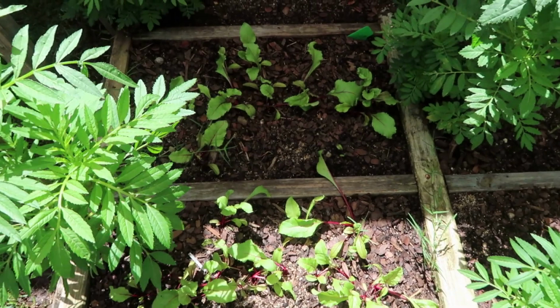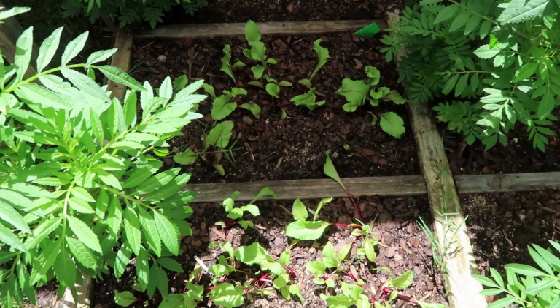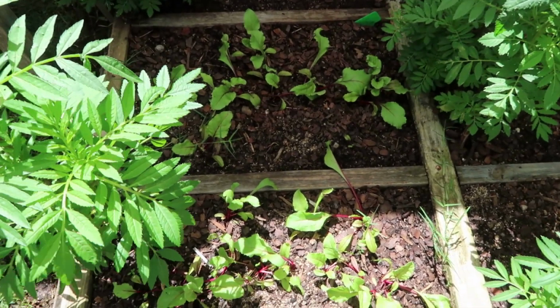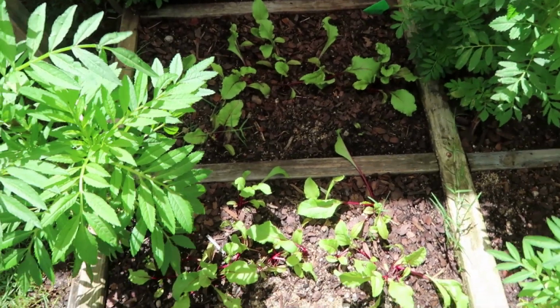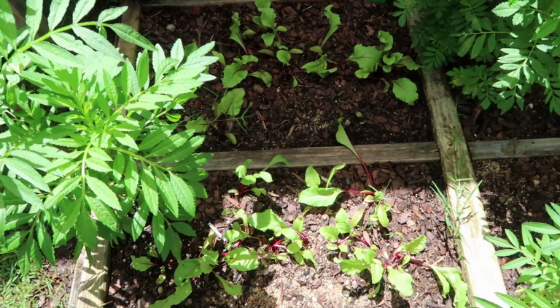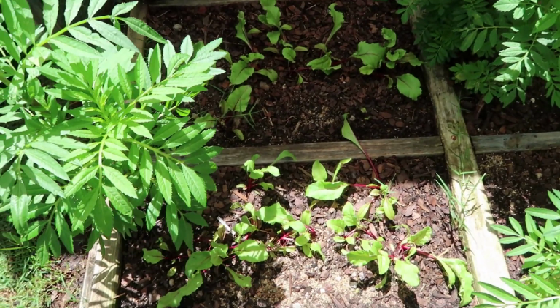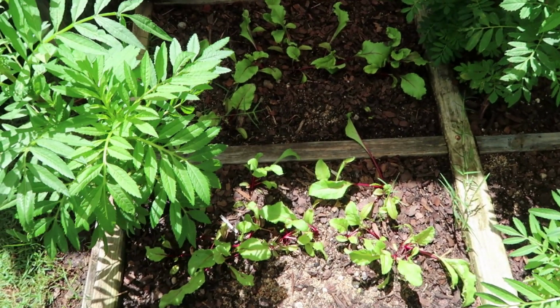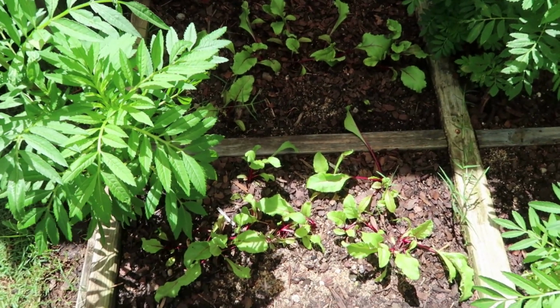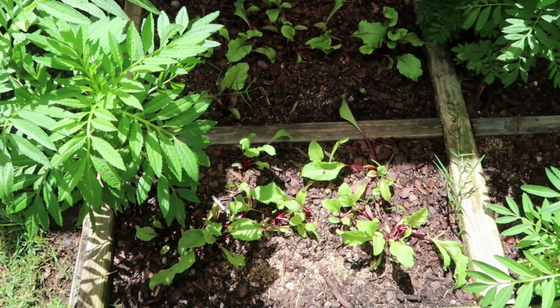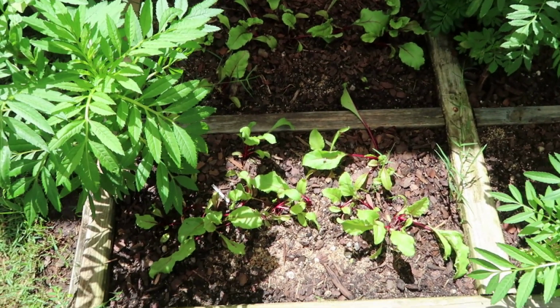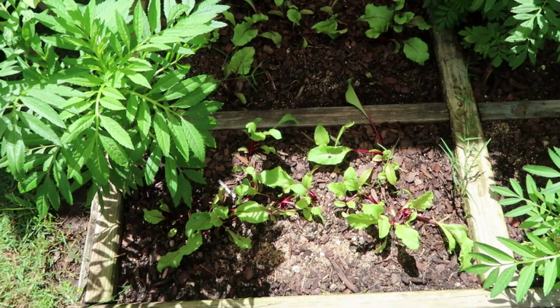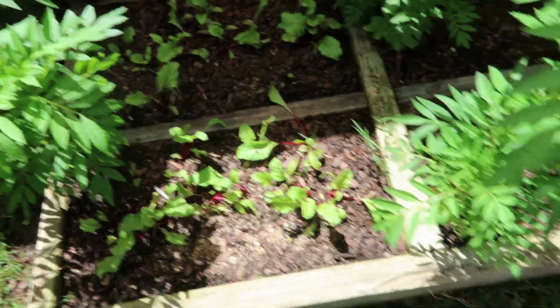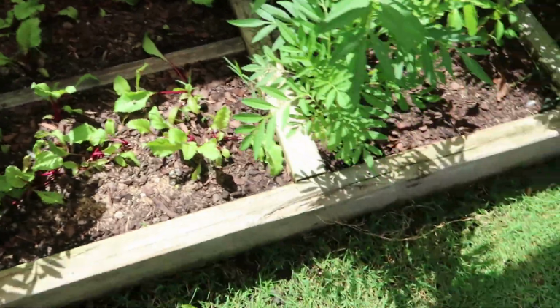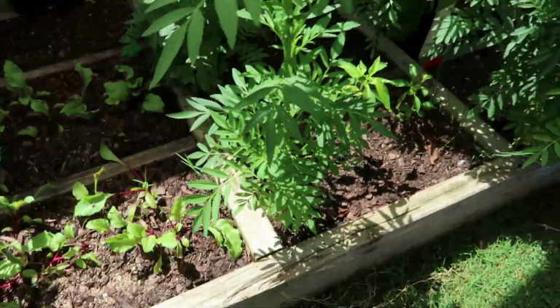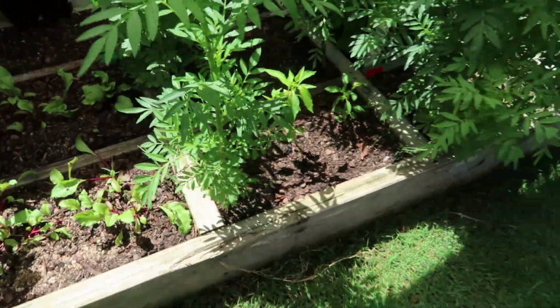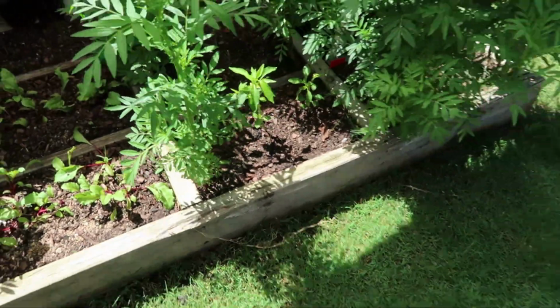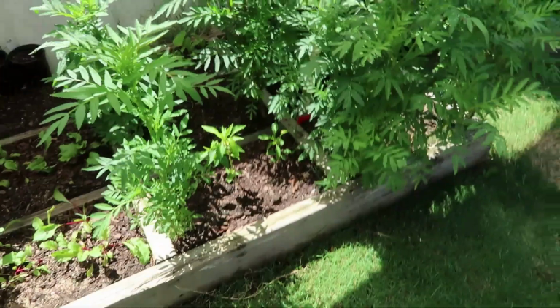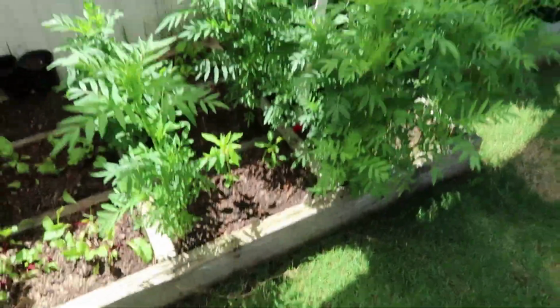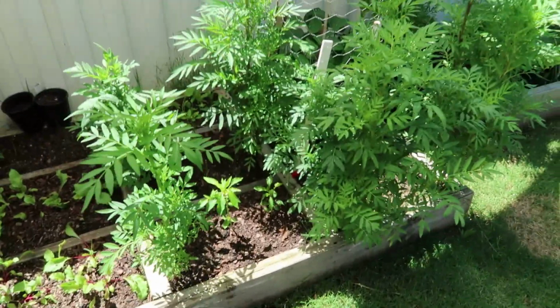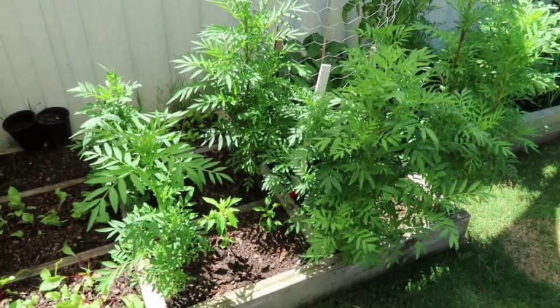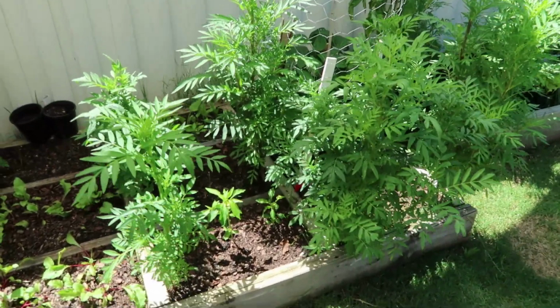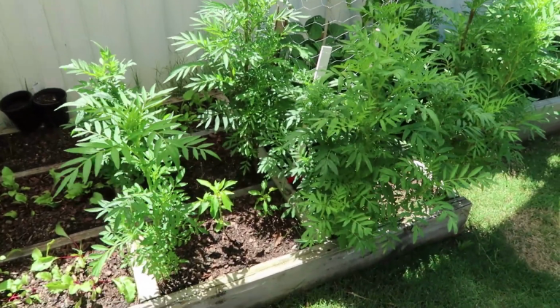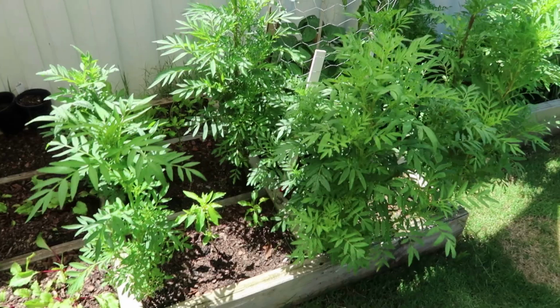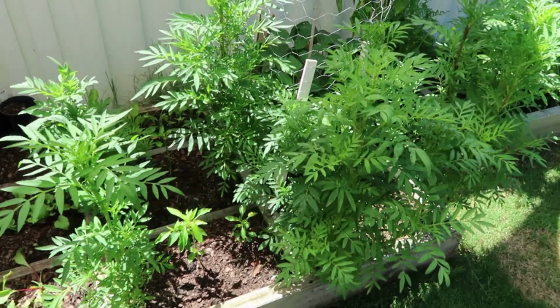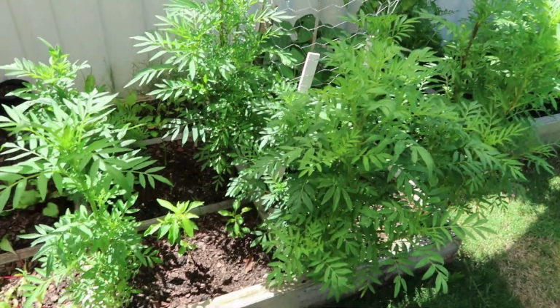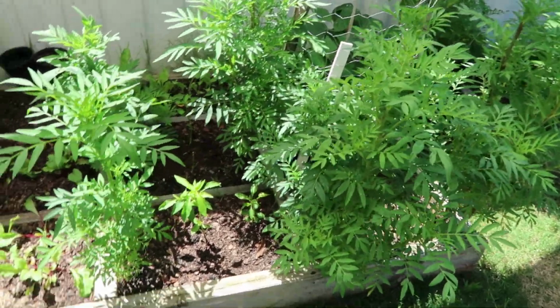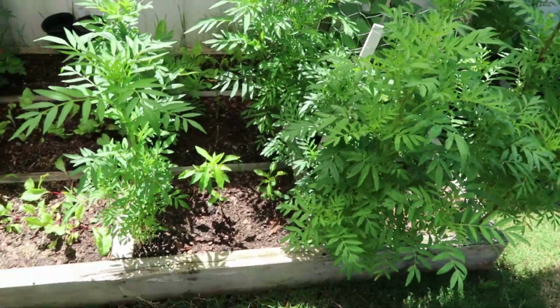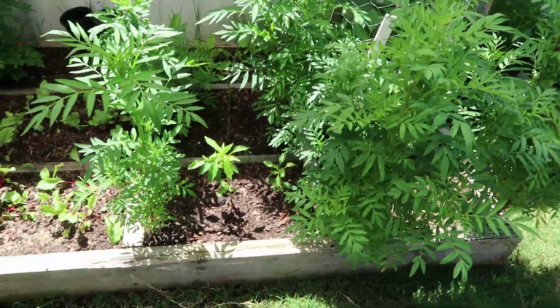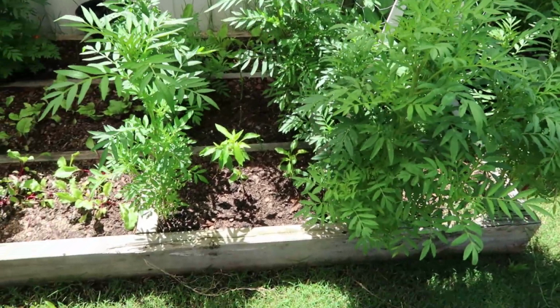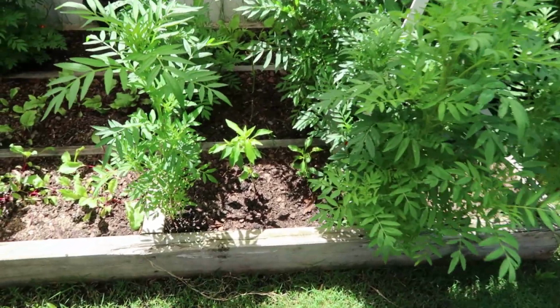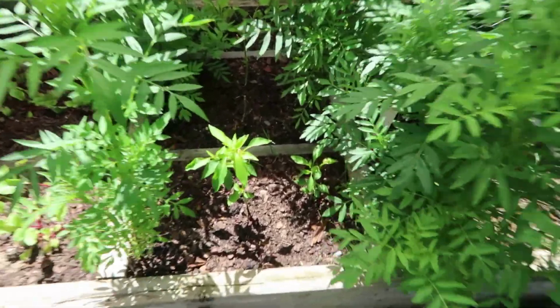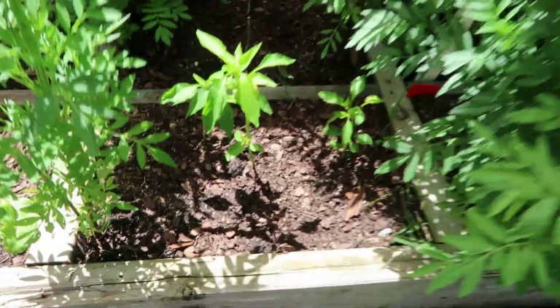We've got some spinach in here but it looks like it might be a little bit too hot where it is. We probably need to get a bit more of a canopy up over it. We've got some more marigolds — as you can see, the marigolds have really taken over the garden, probably giving too much shade to all the plants in there.